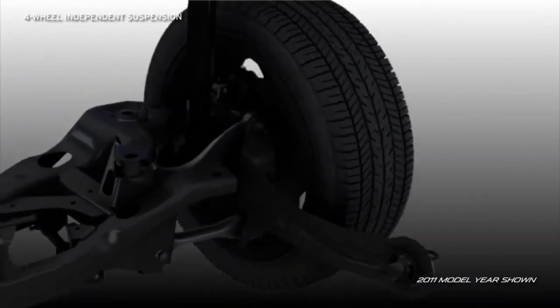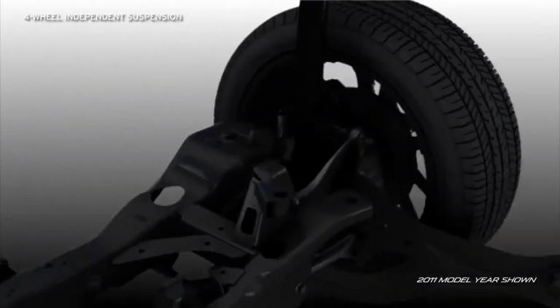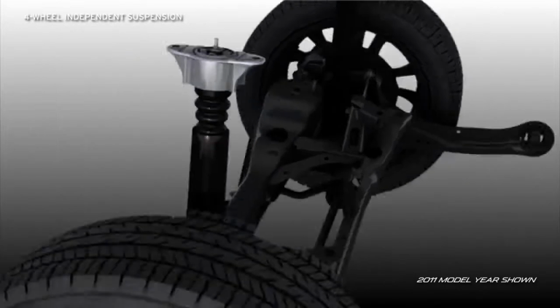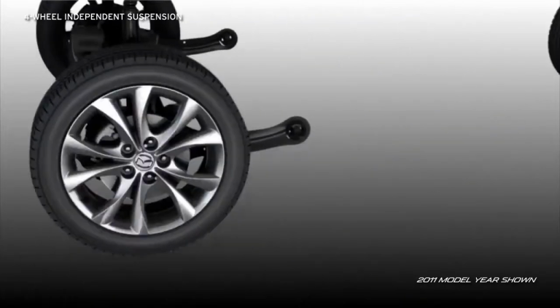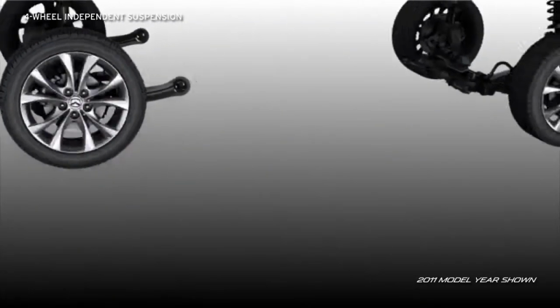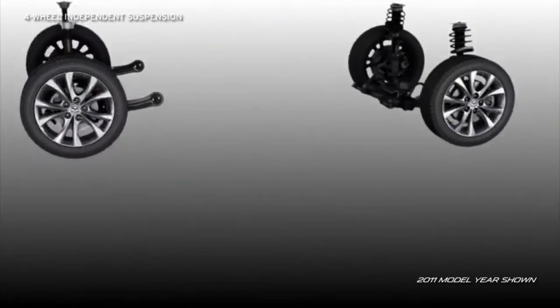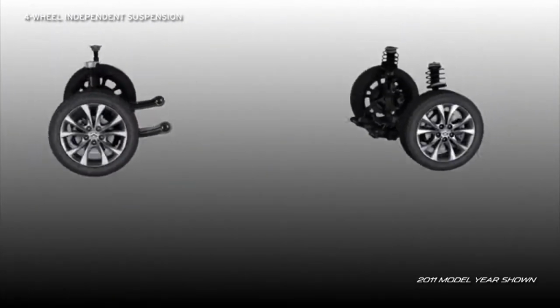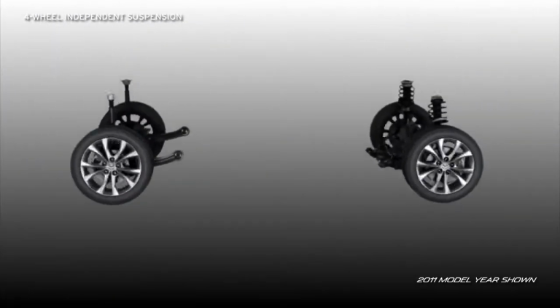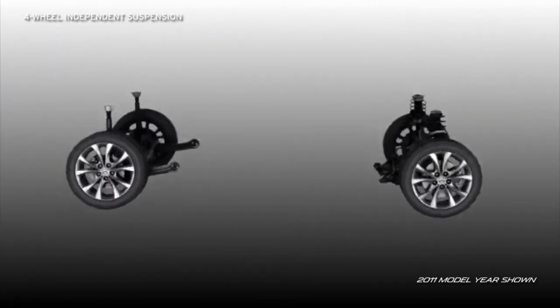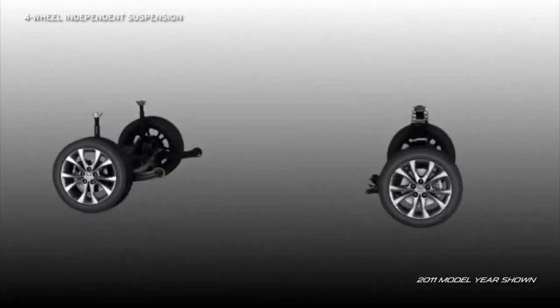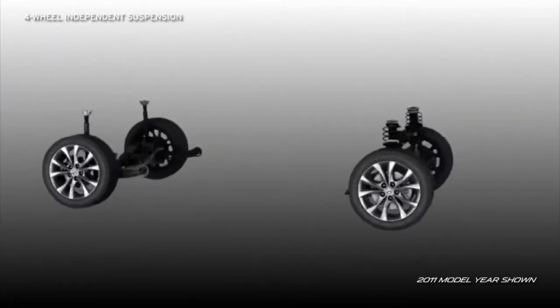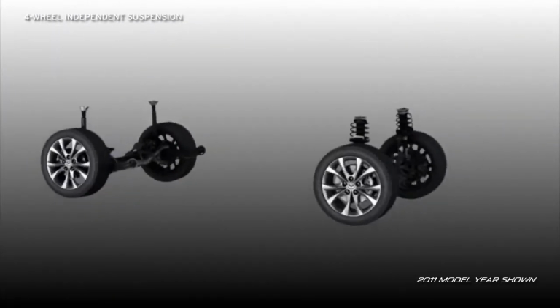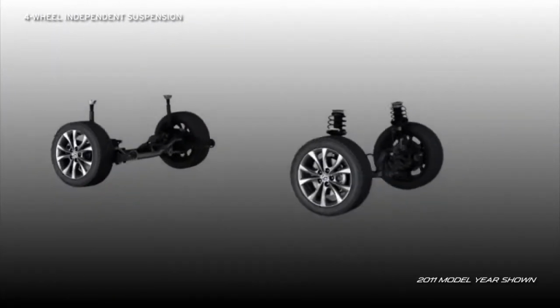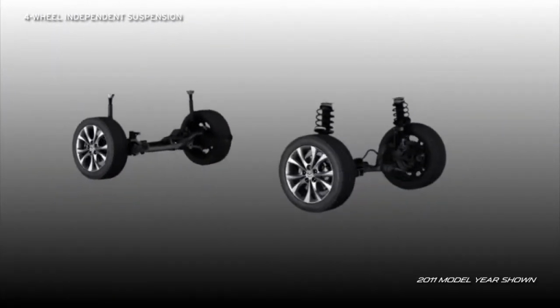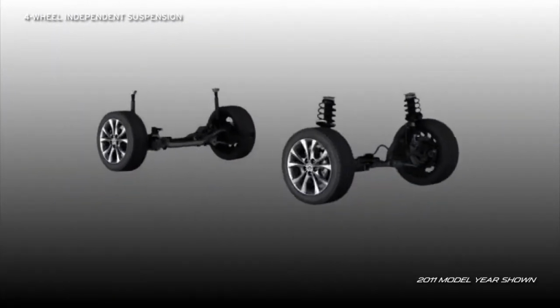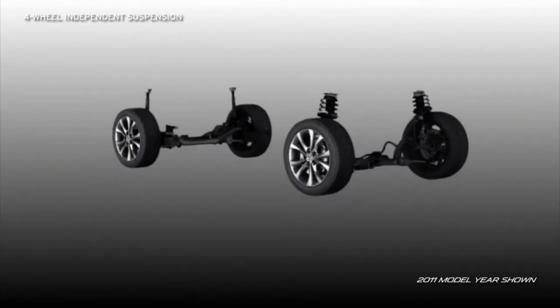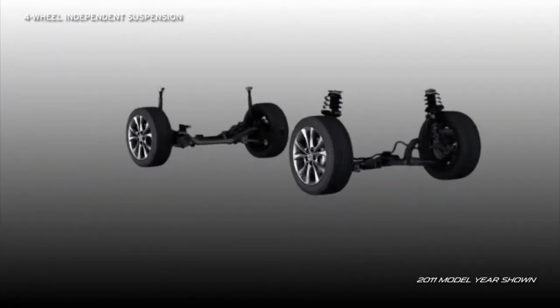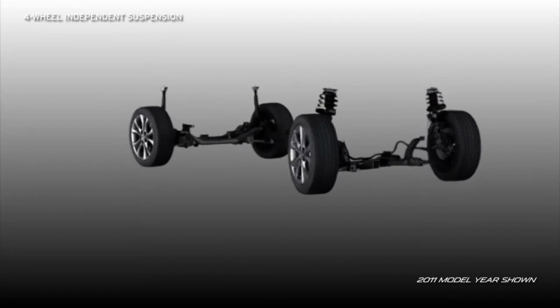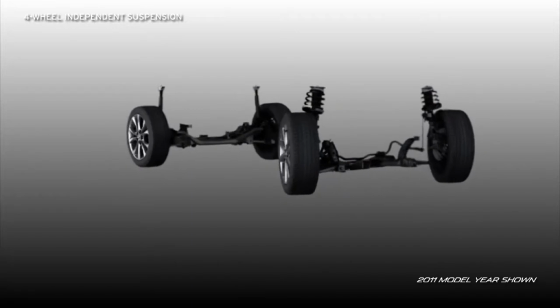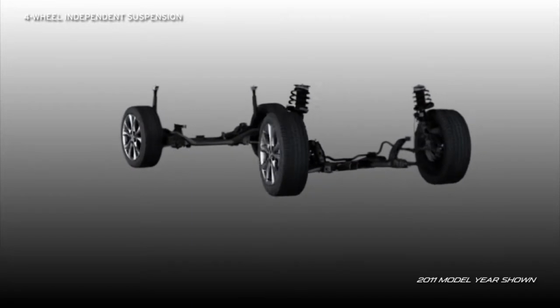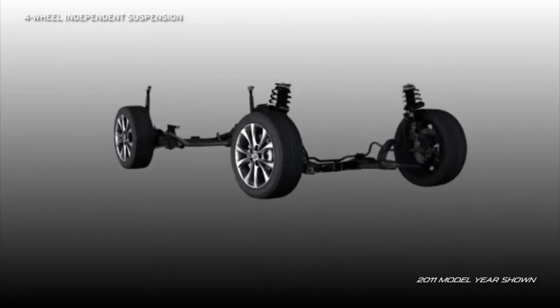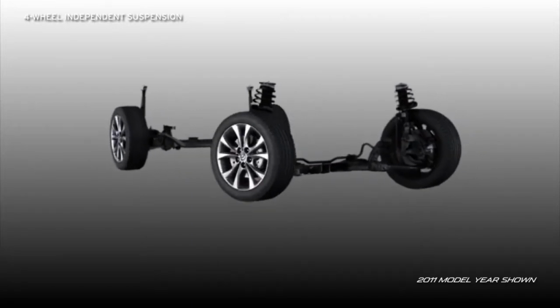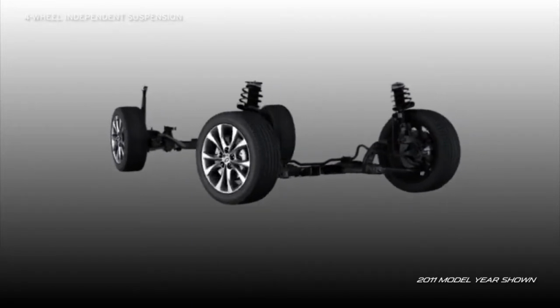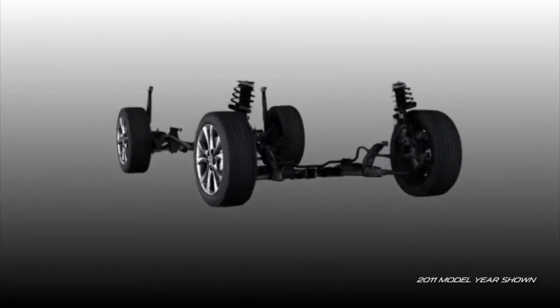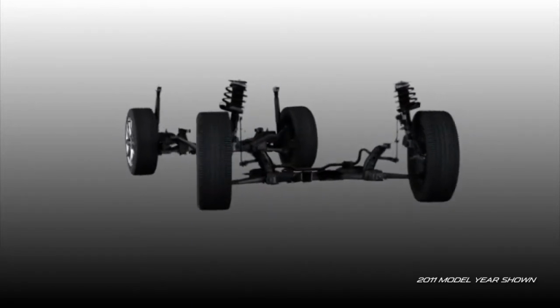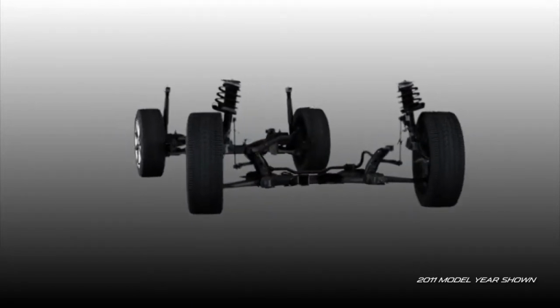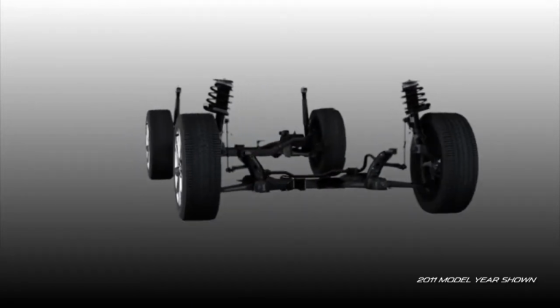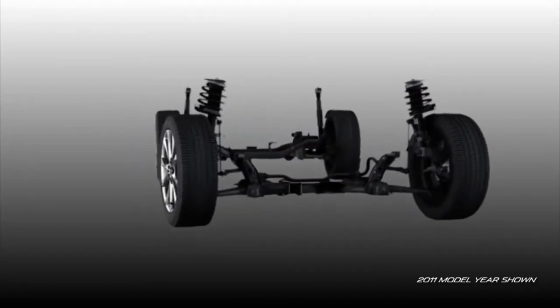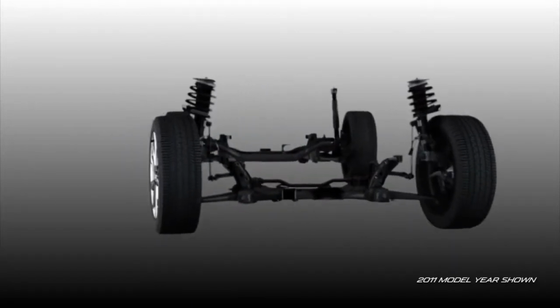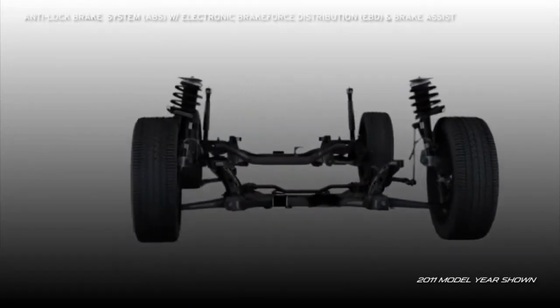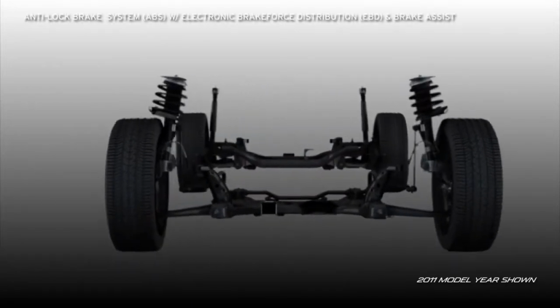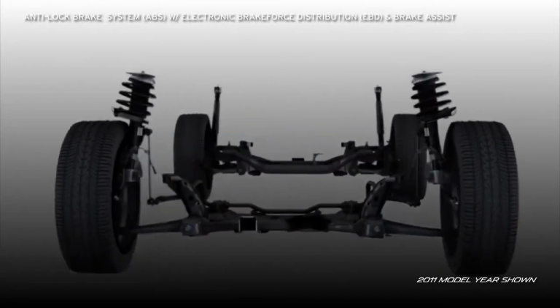This allows each wheel to react to road surfaces for a smoother ride and better handling. Front and rear stabilizer bars help keep the body level in tight turns, making sure your smile stays when the road gets fun.